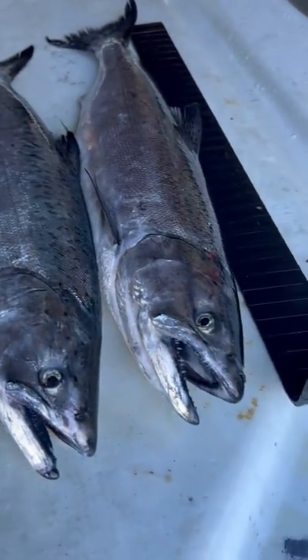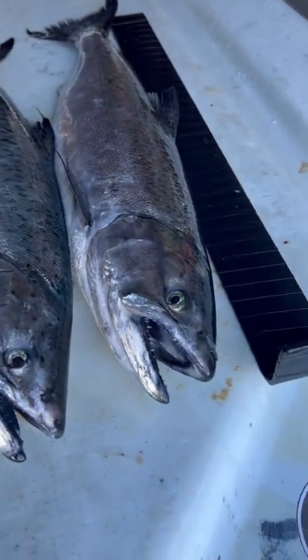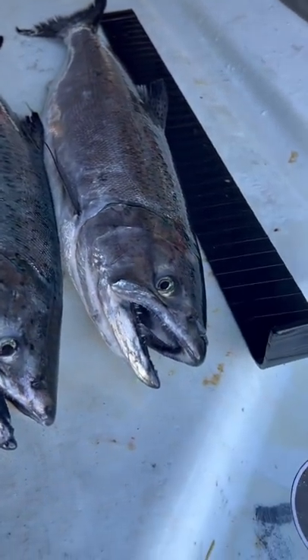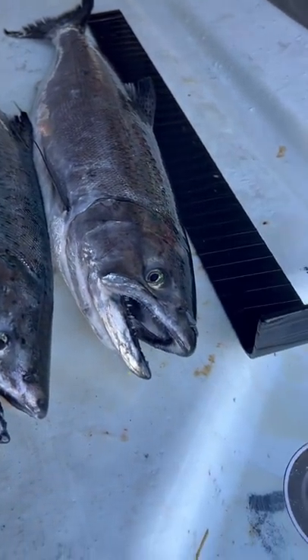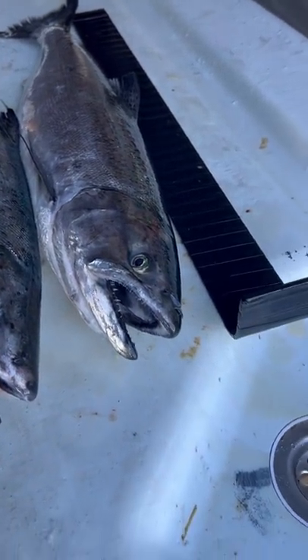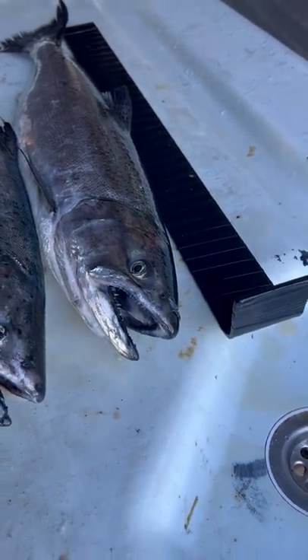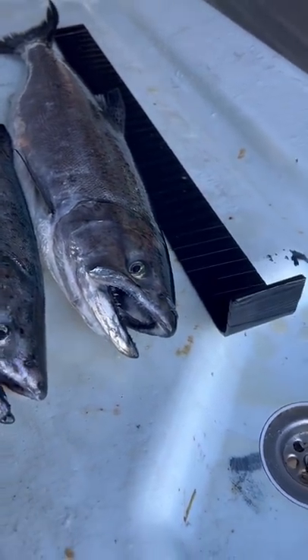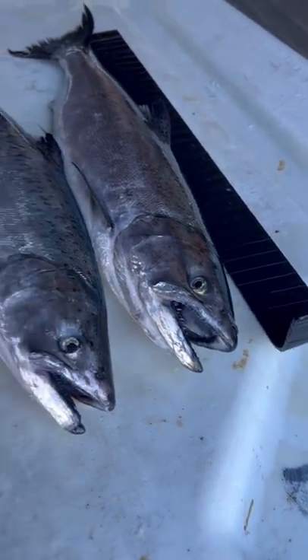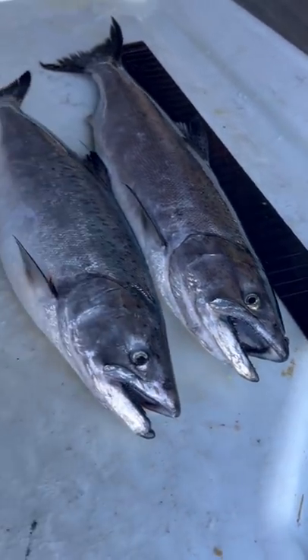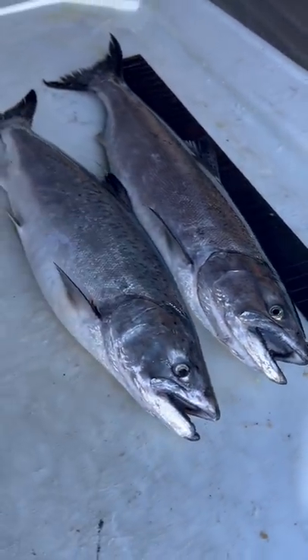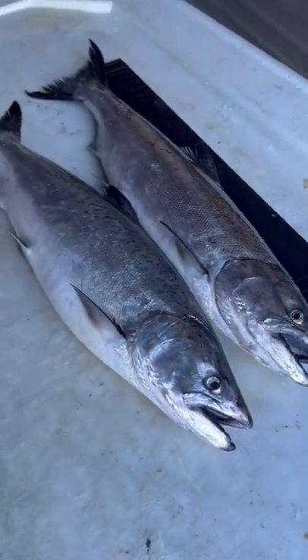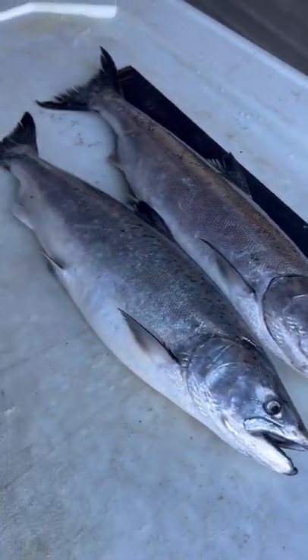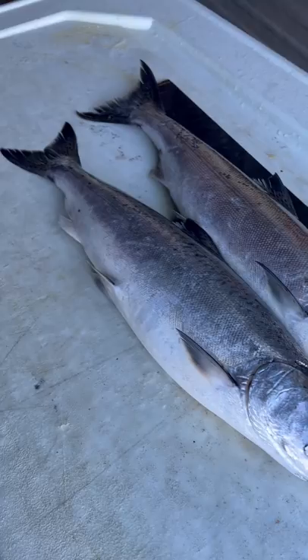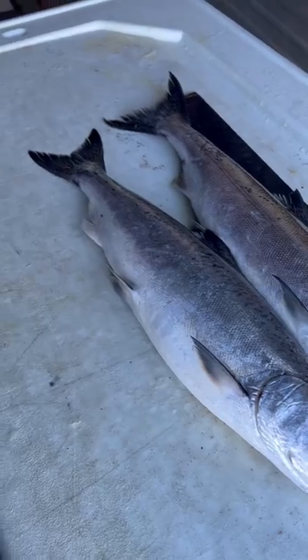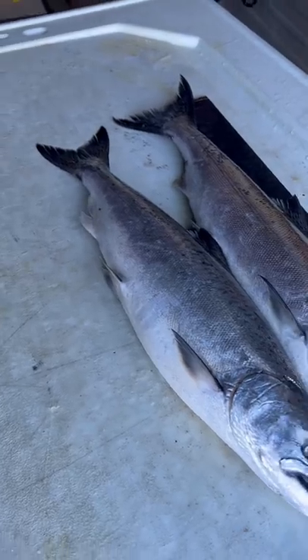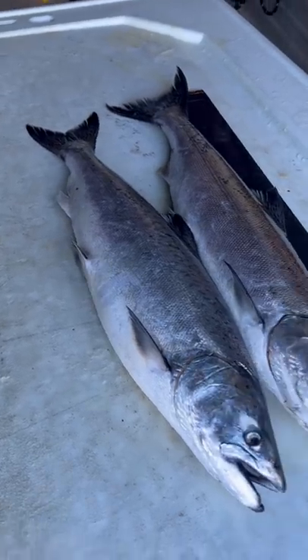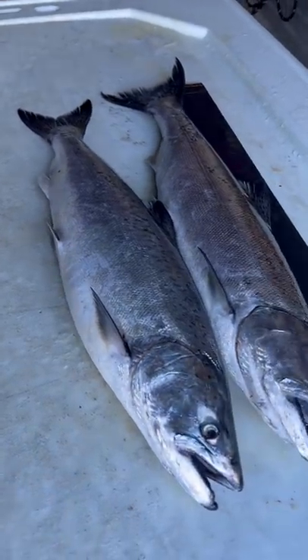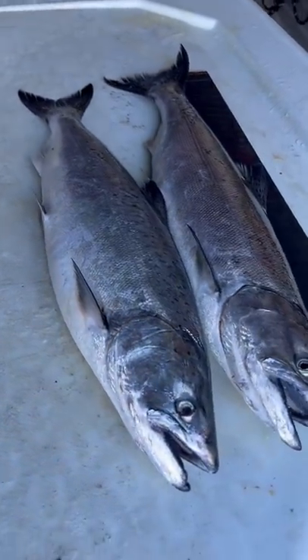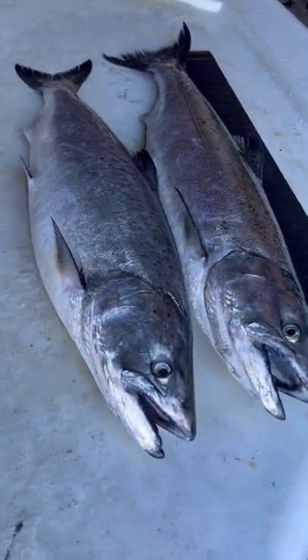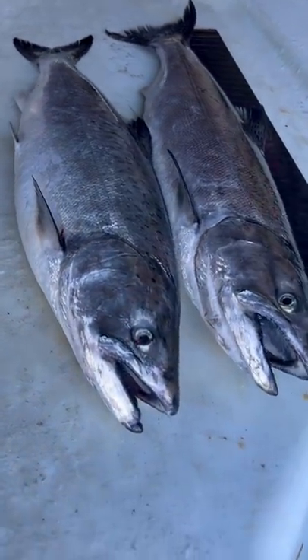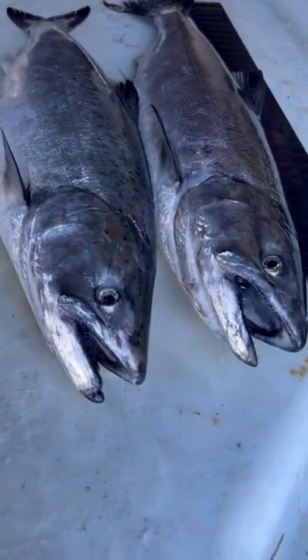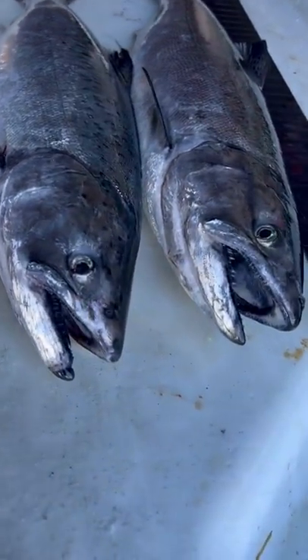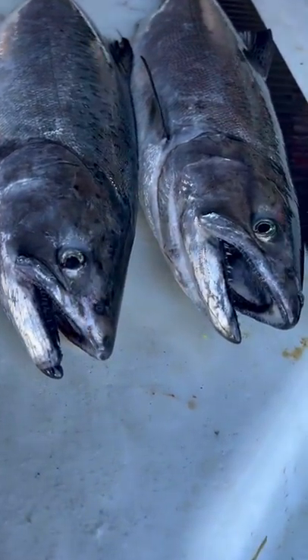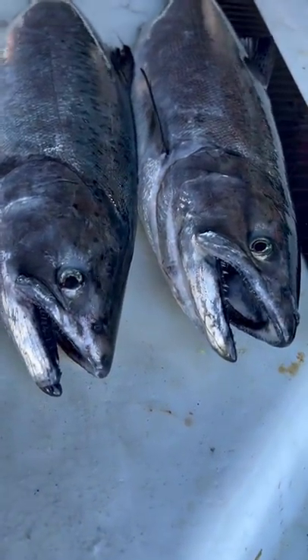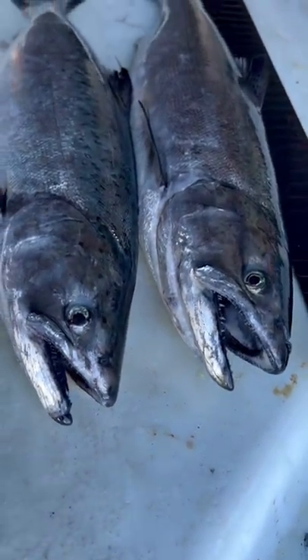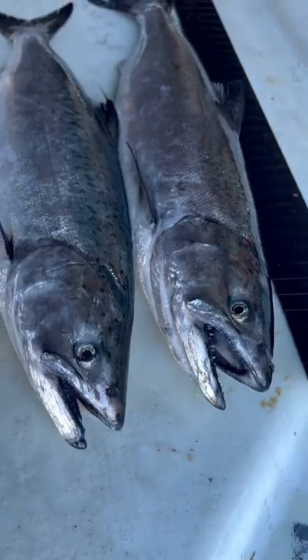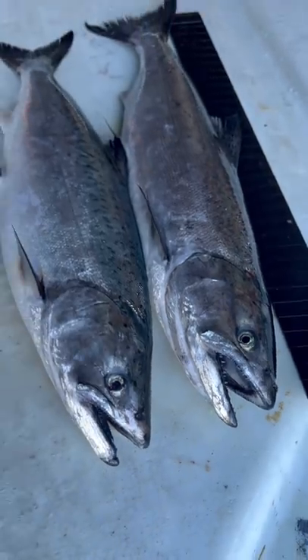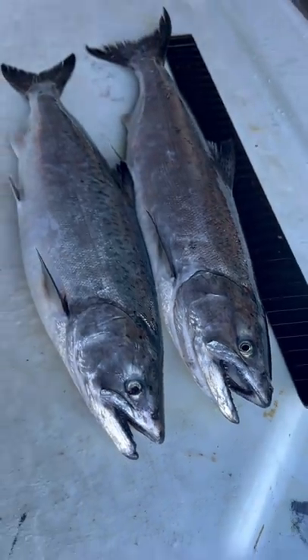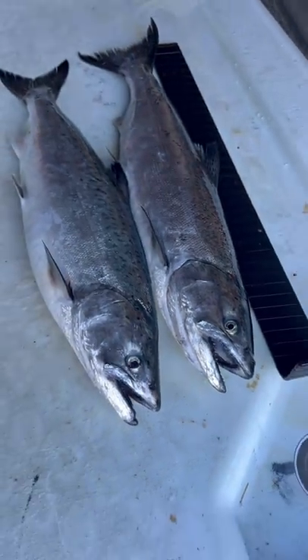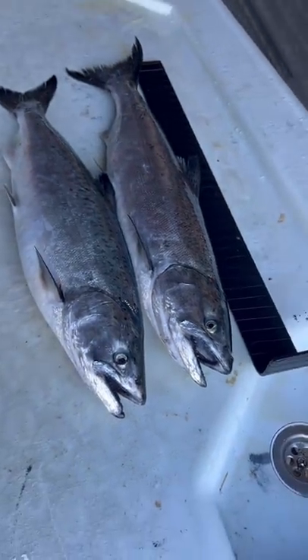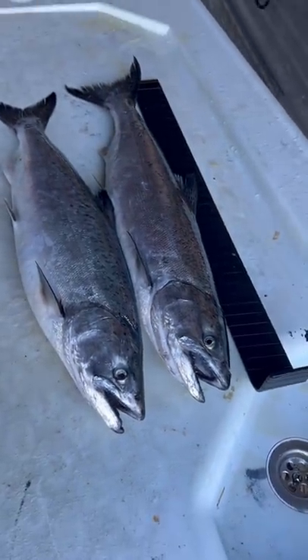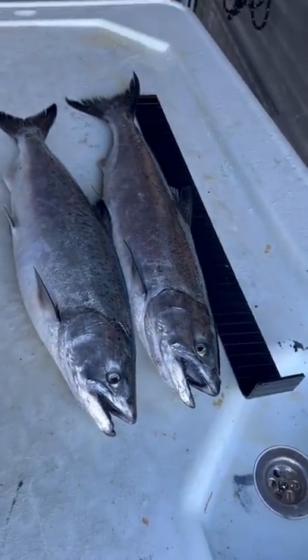It's kind of hard sometimes, but once you do it a few times it's easy to figure out. Here's your limit — two down south here in Area 13. And you know who's catching them? This guy.